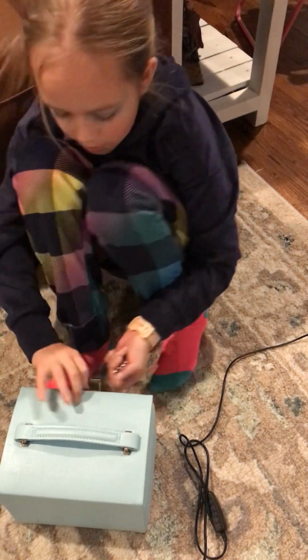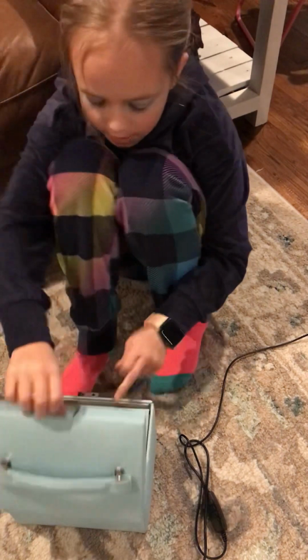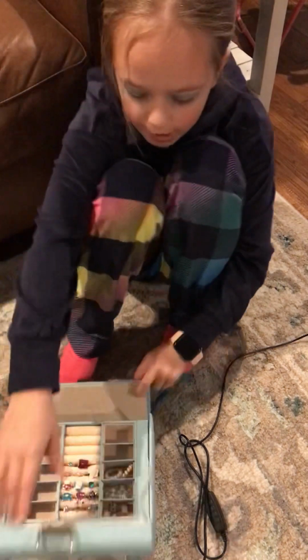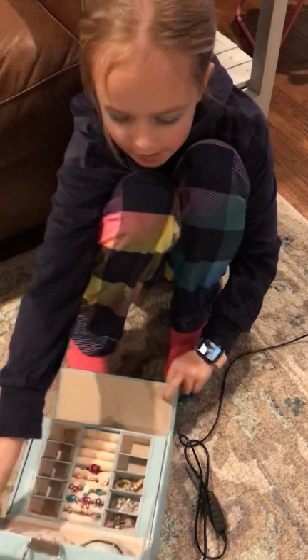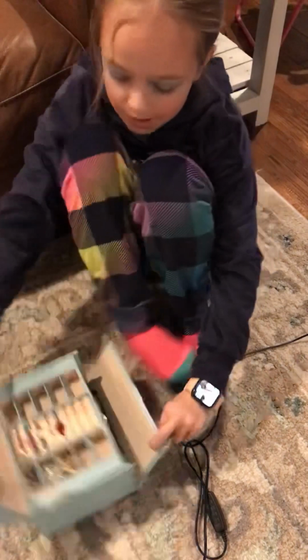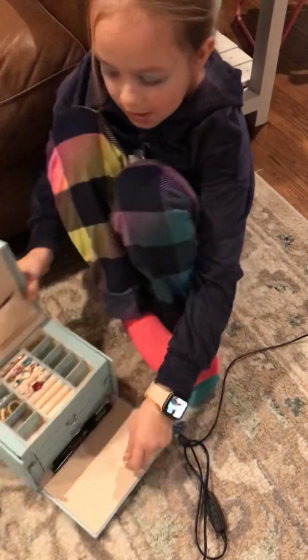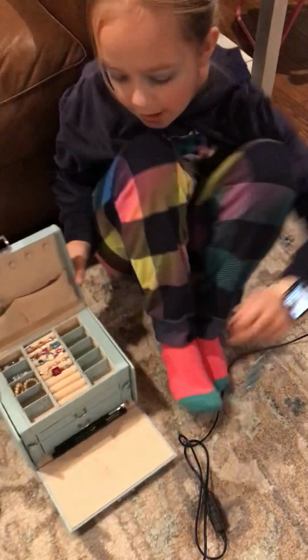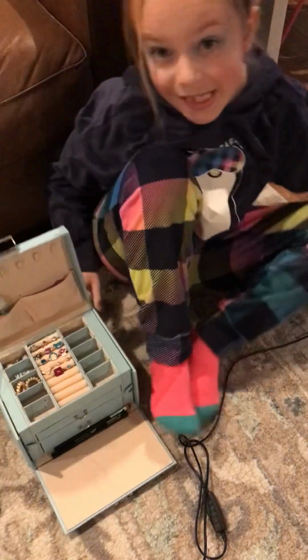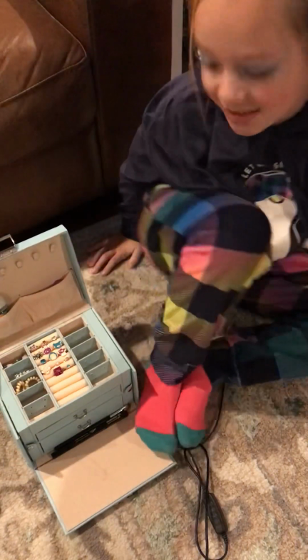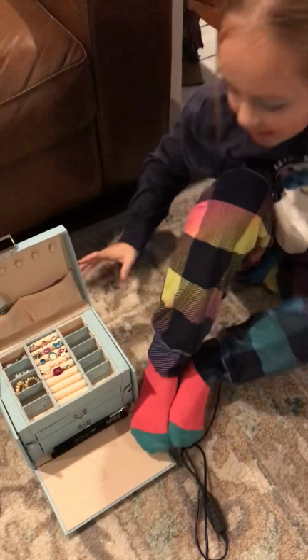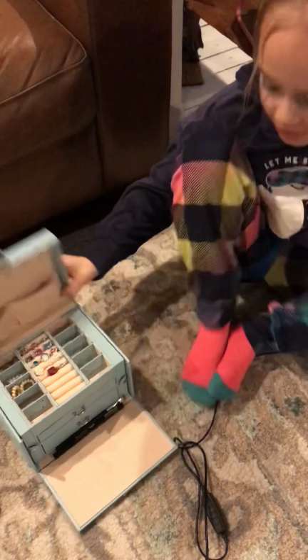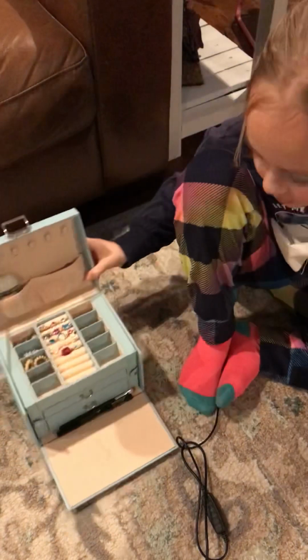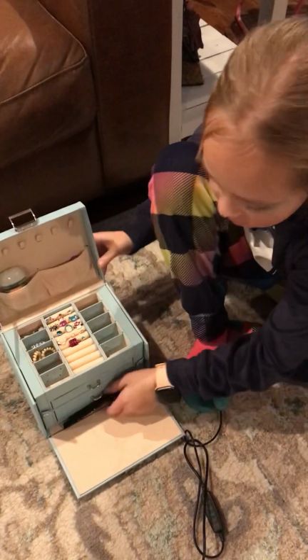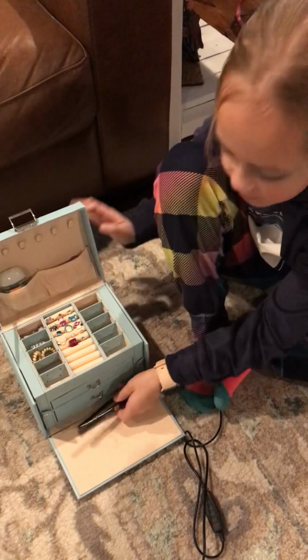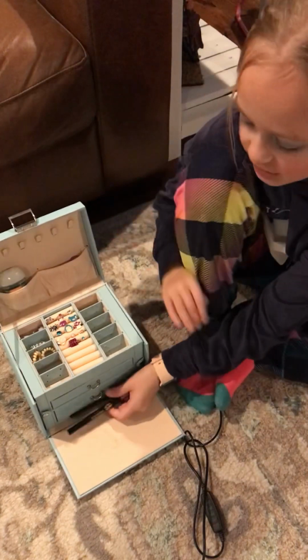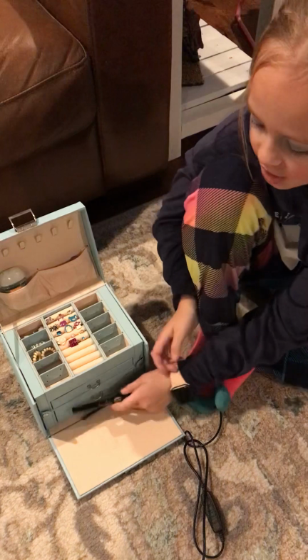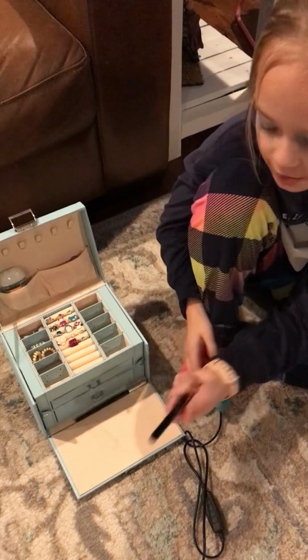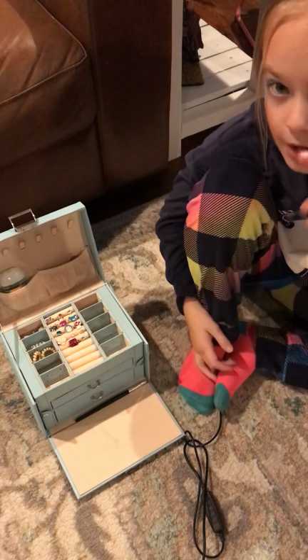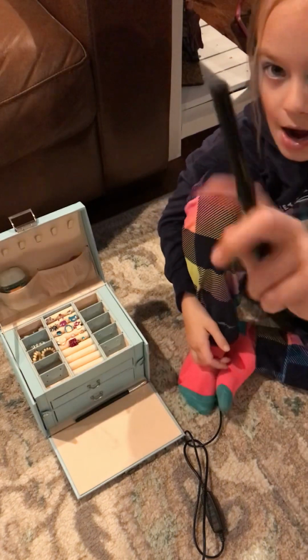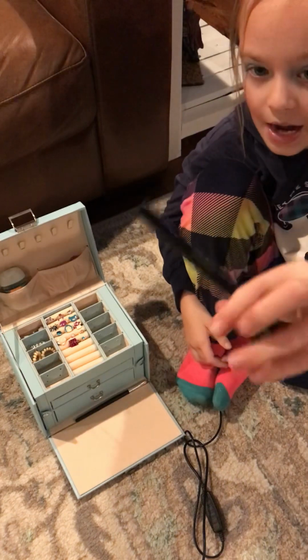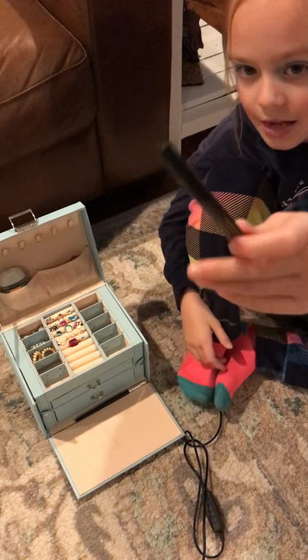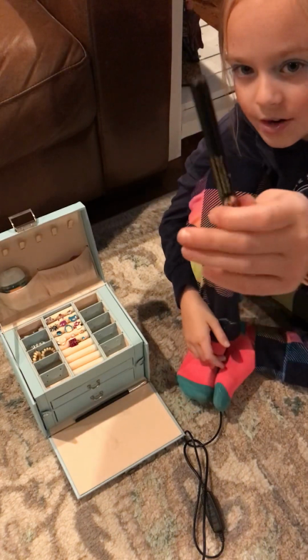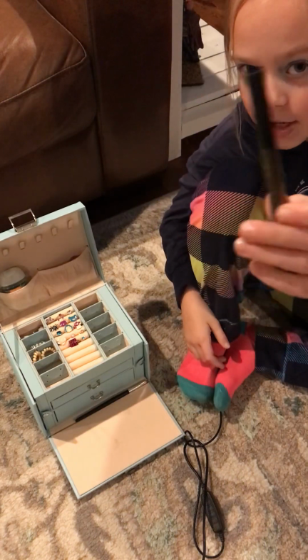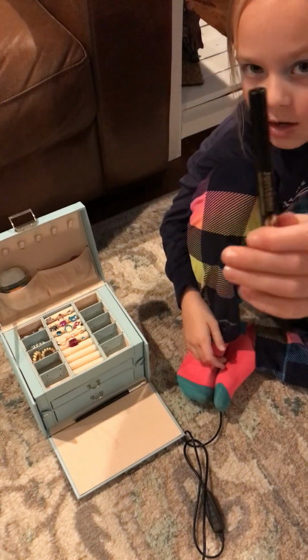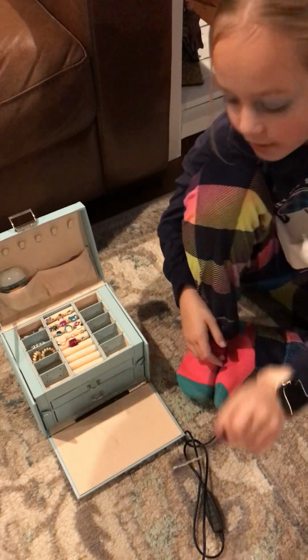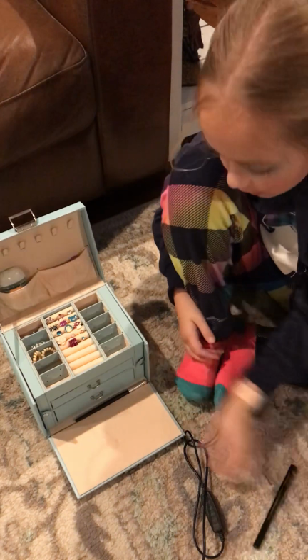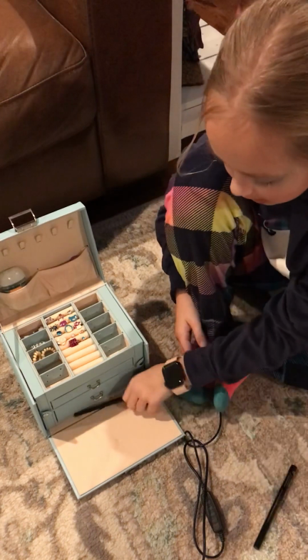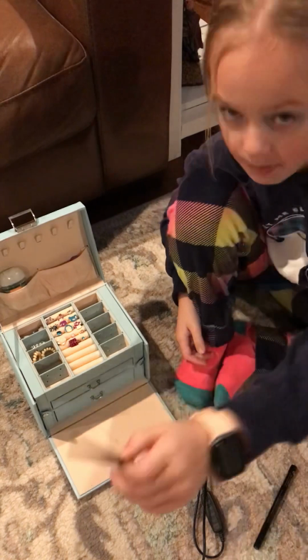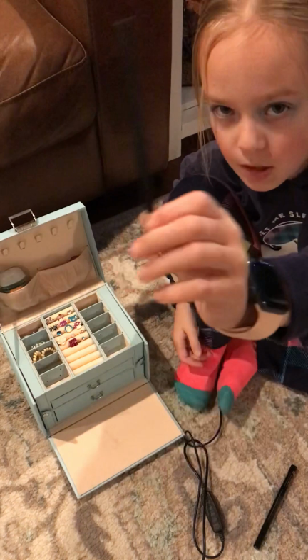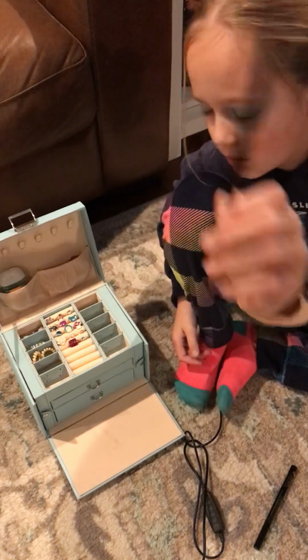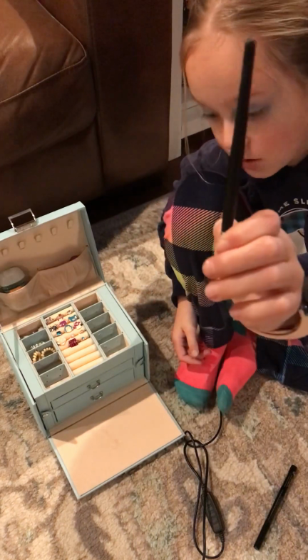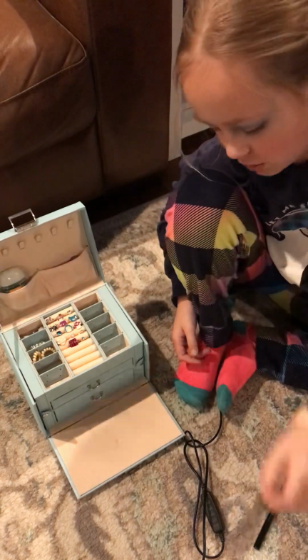All right, so there it is — I got it all unlocked! So as you can see down here, I have an eyeliner. It's a really good eyeliner, and then I have this makeup brush because you'll see there's some secret compartments.